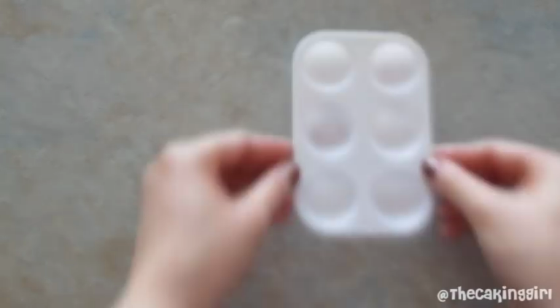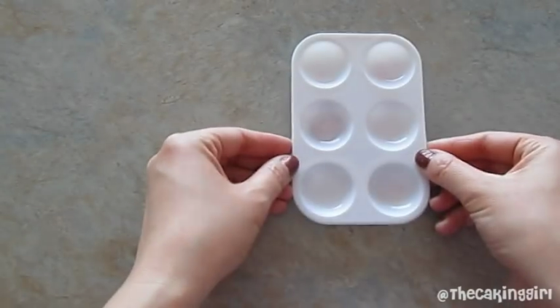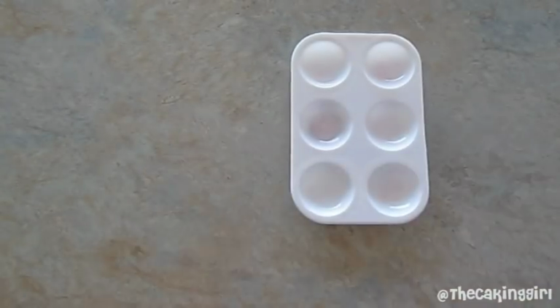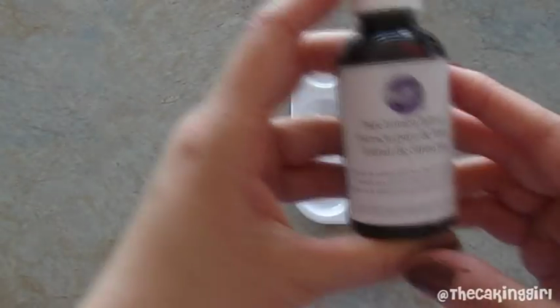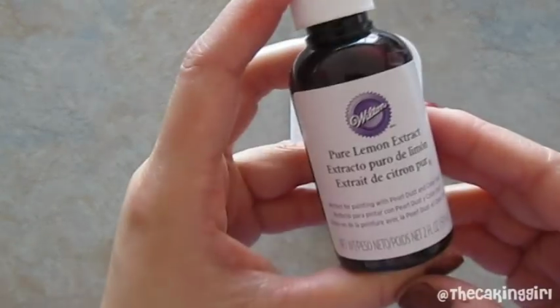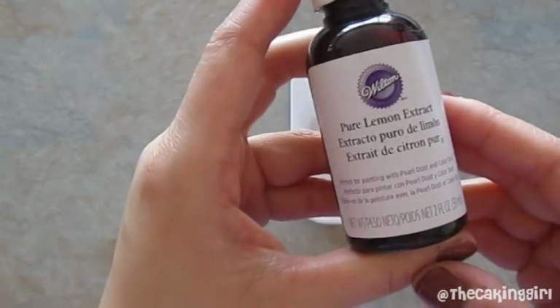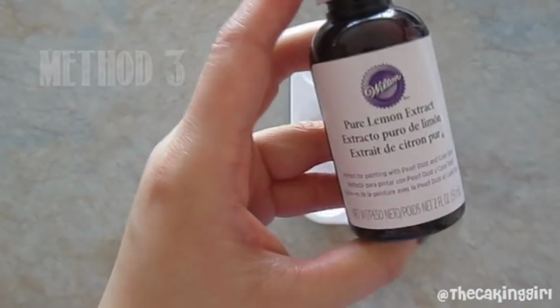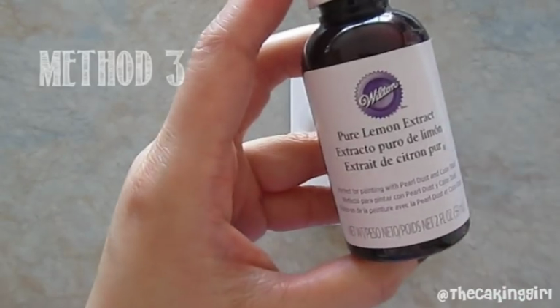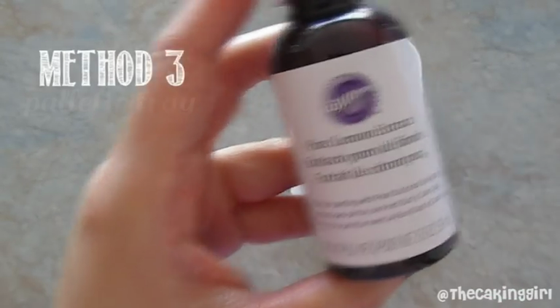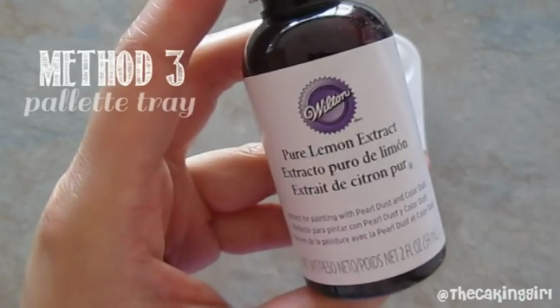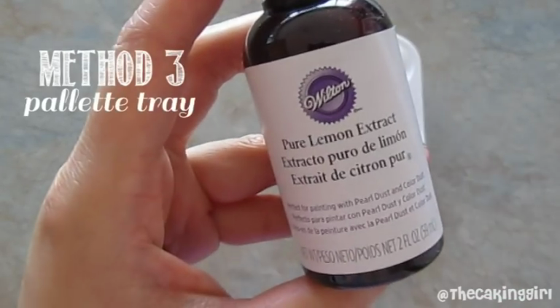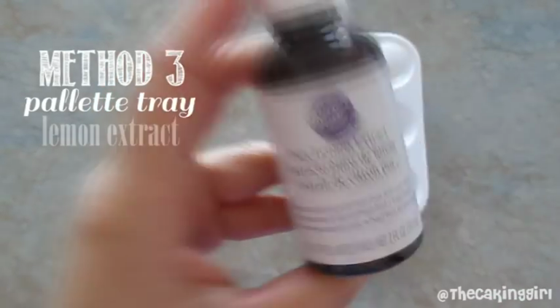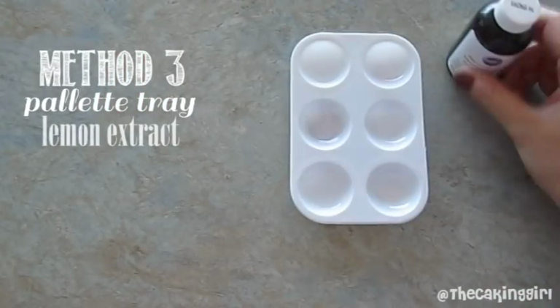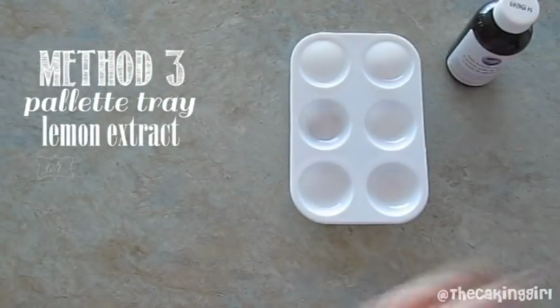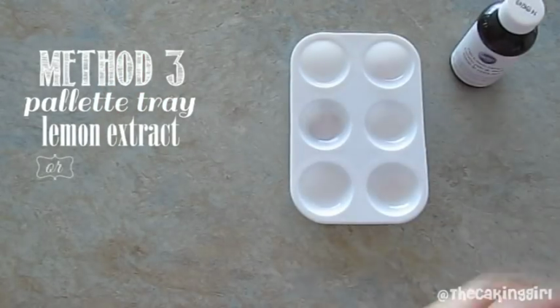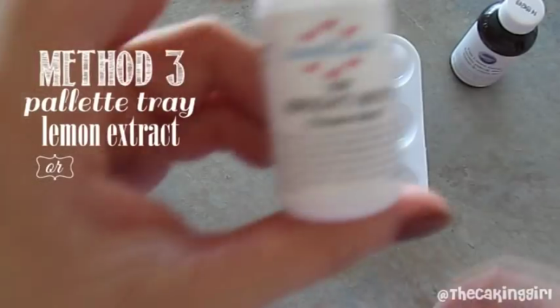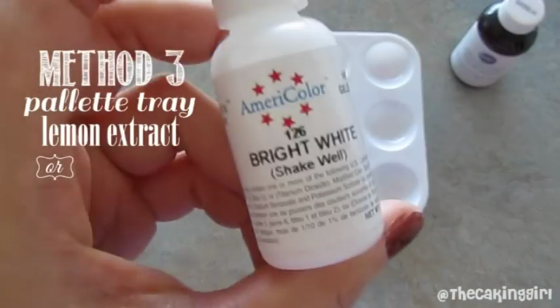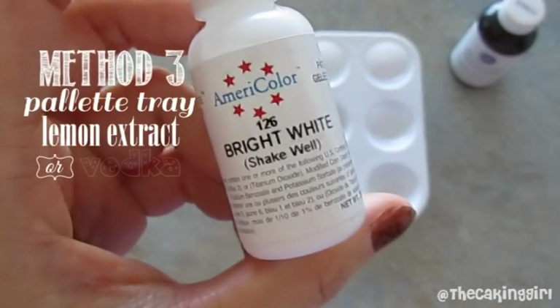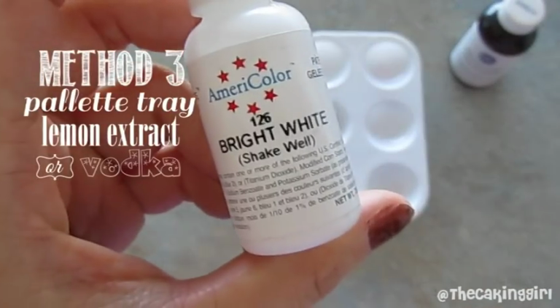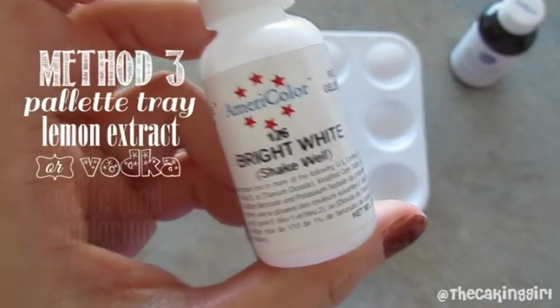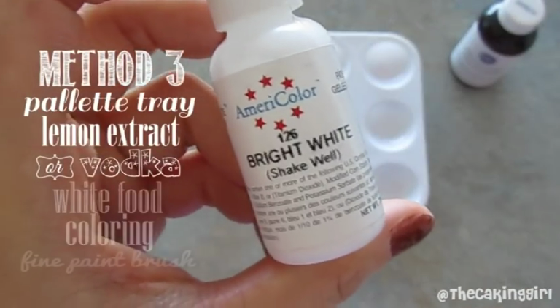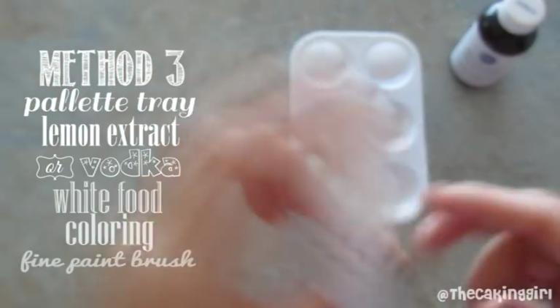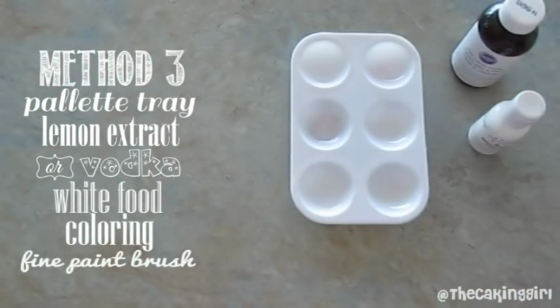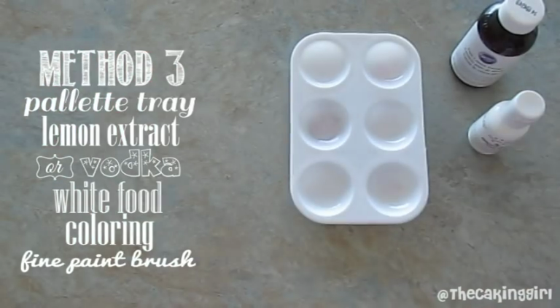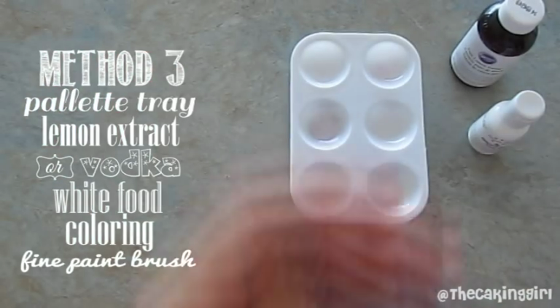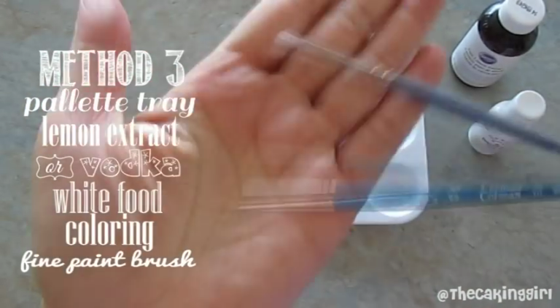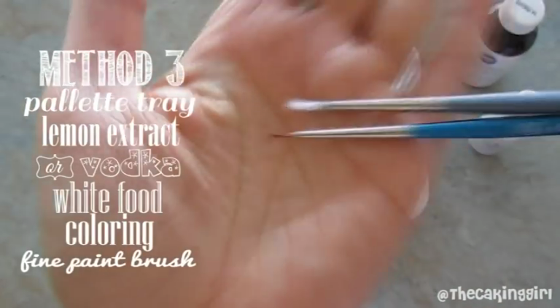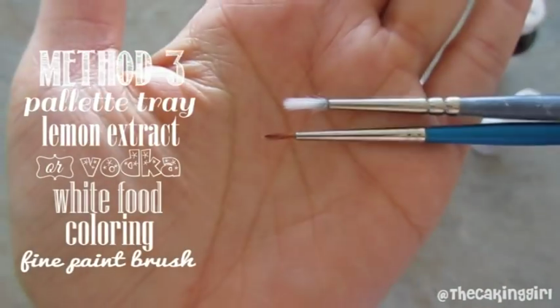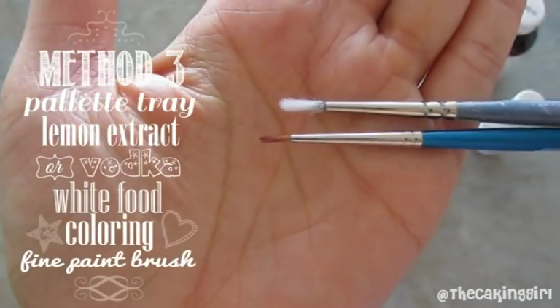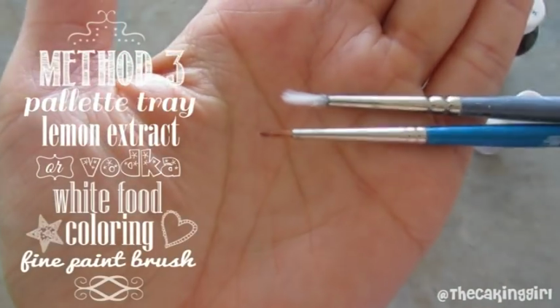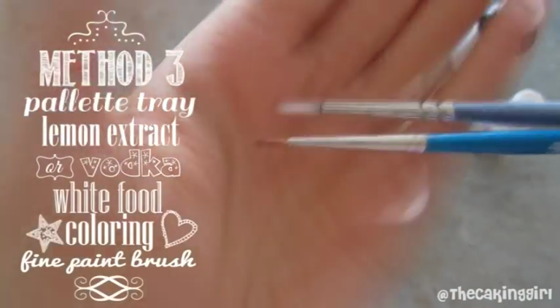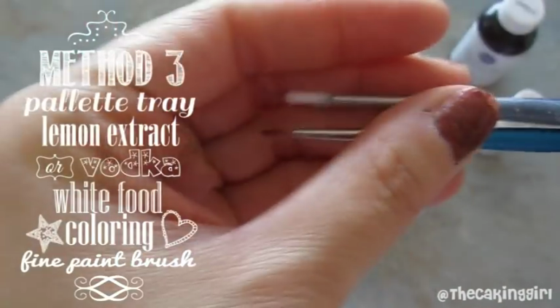And now for the third method, you'll need a palette tray, a lemon extract or a vodka, white food coloring, and a fine paint brush.